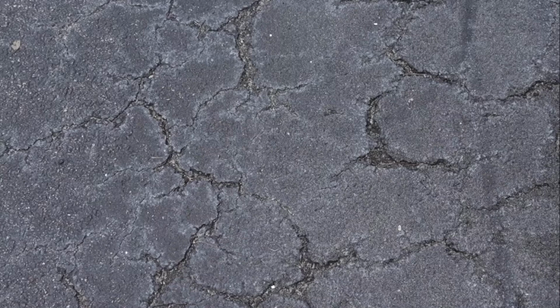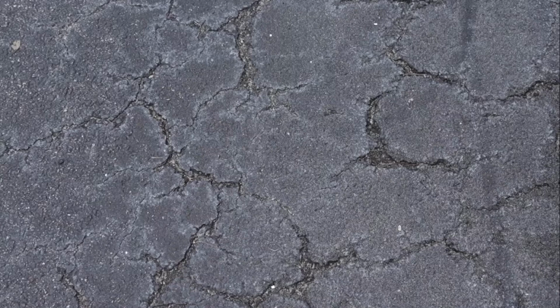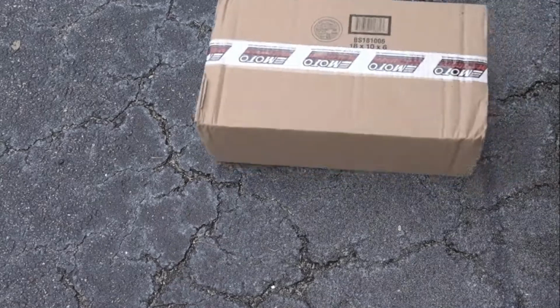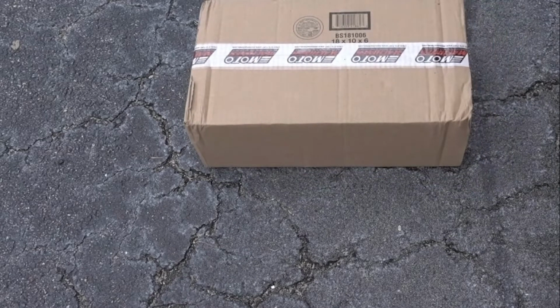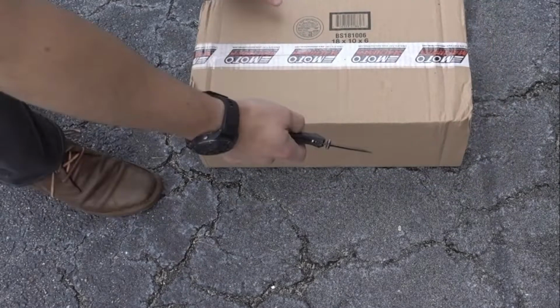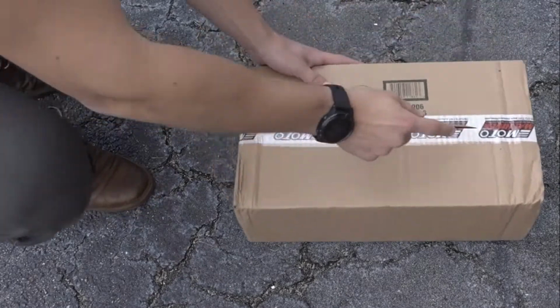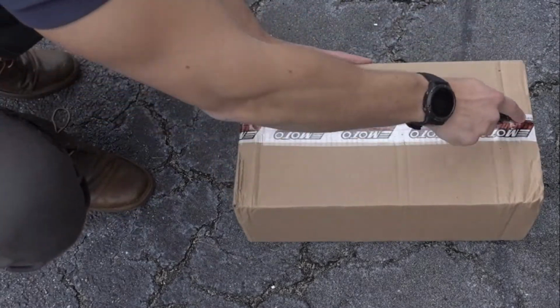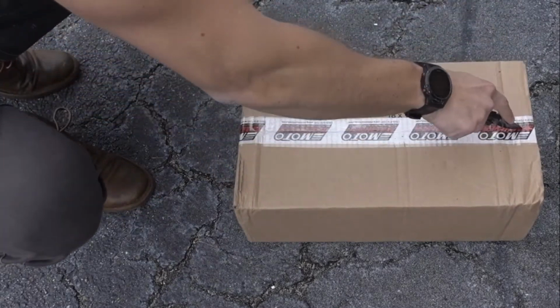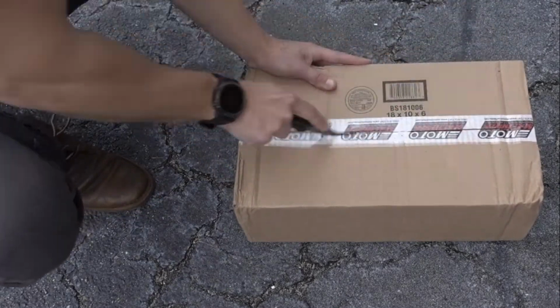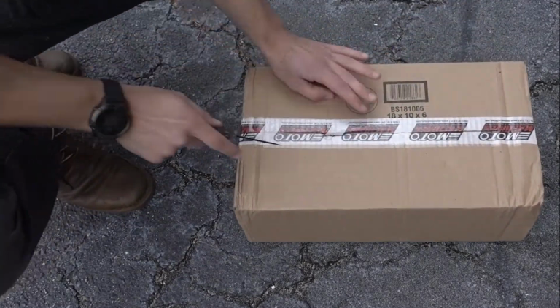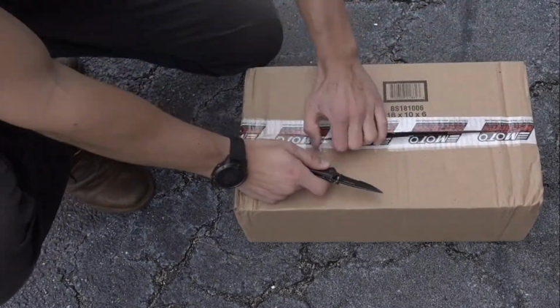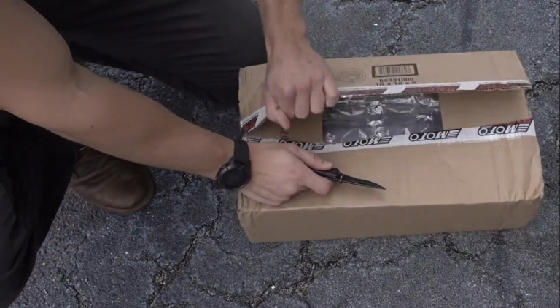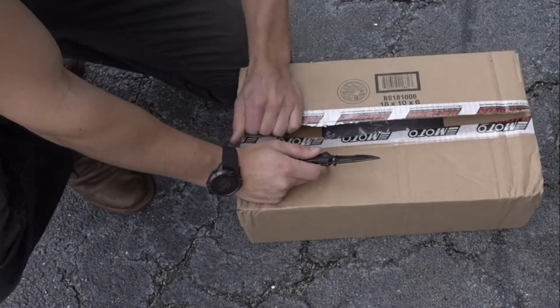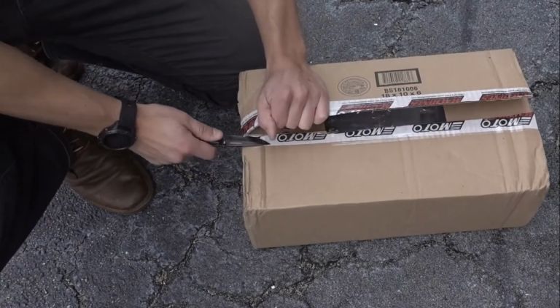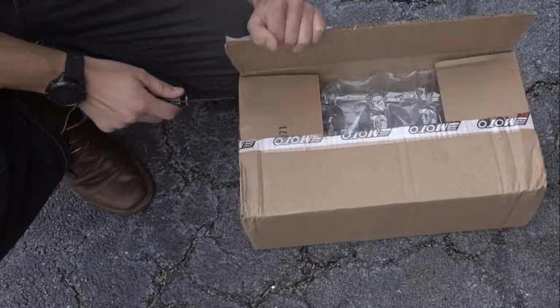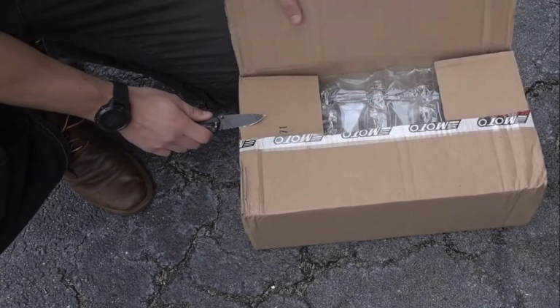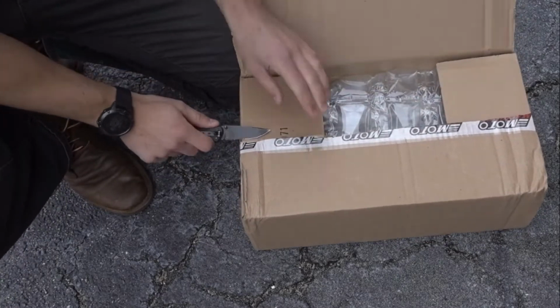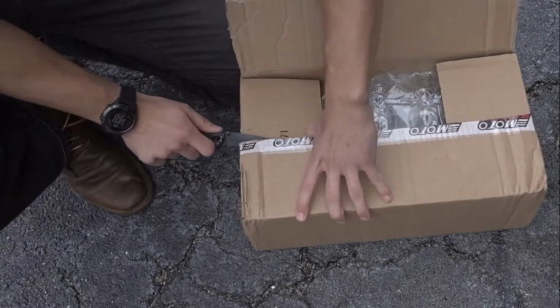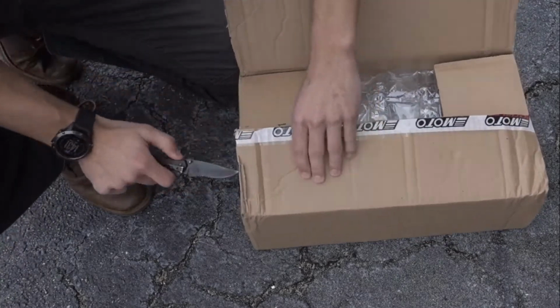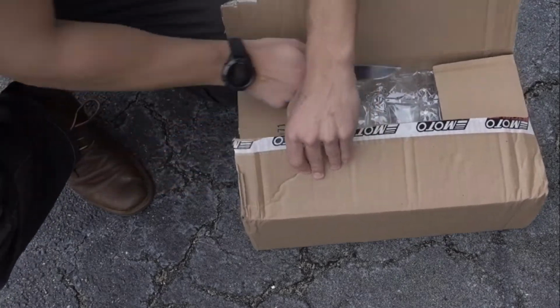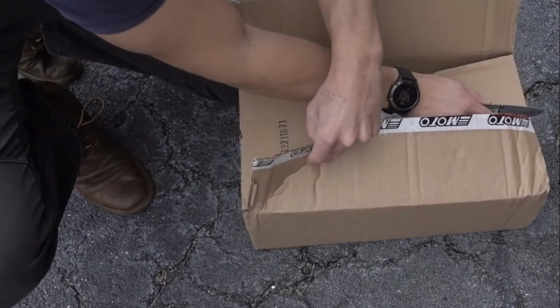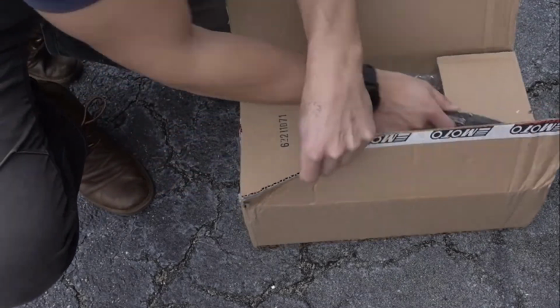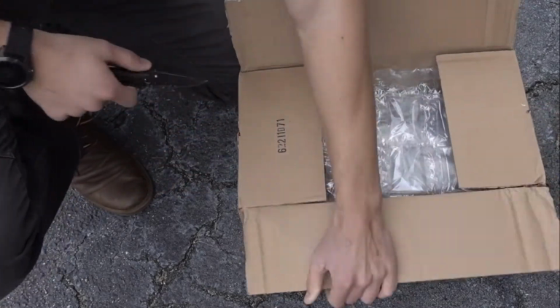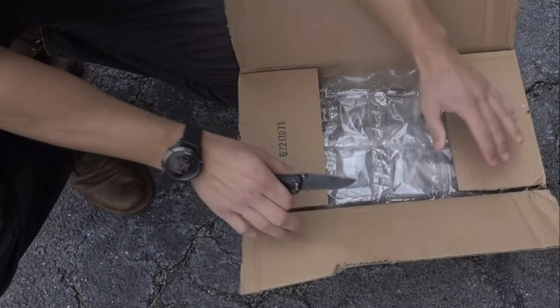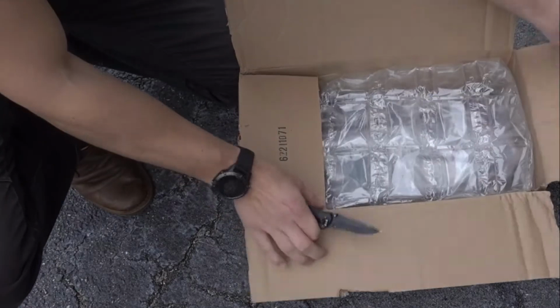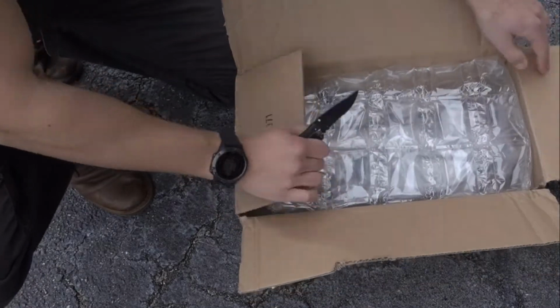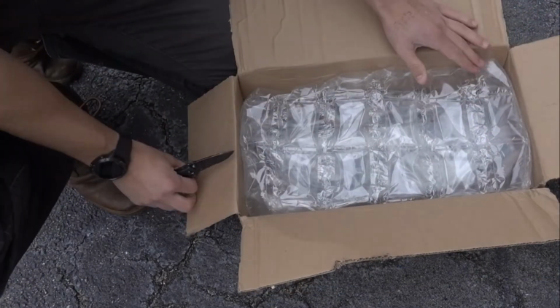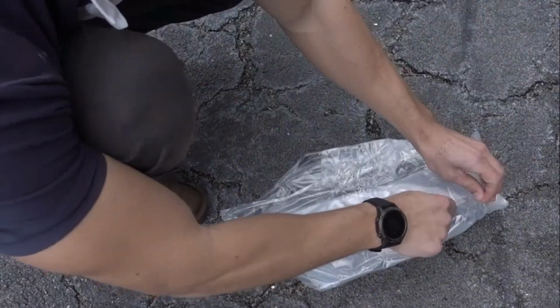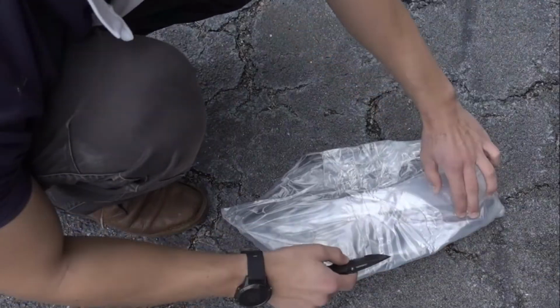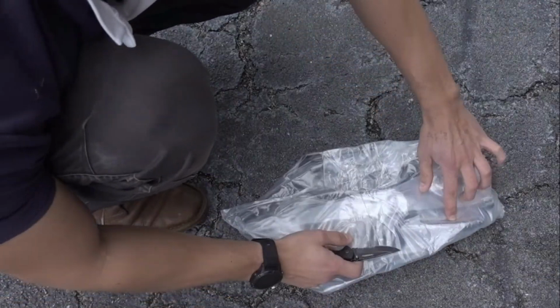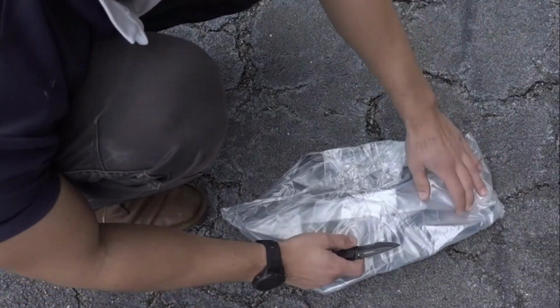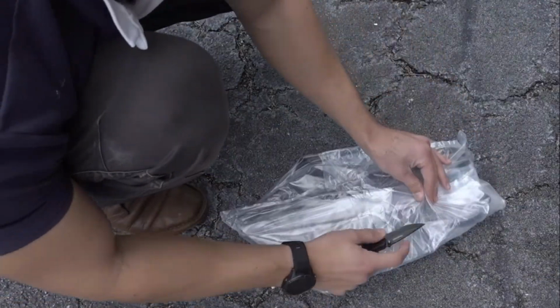Just got the HEPCO and Becker rear mini rack from Moto Machines for my Ducati Scrambler Desert Sled. I'm going to open it up, see what's inside, and get it installed on the bike. Eventually, this will hold a one-gallon tank I bought from Rotopax.